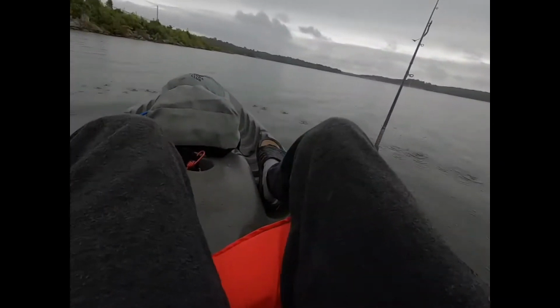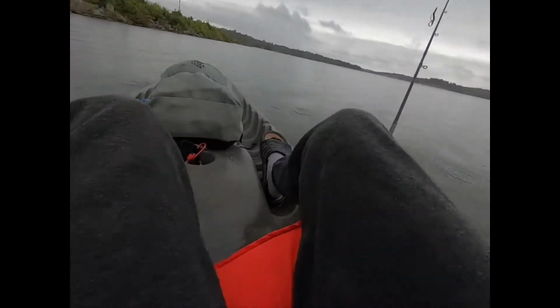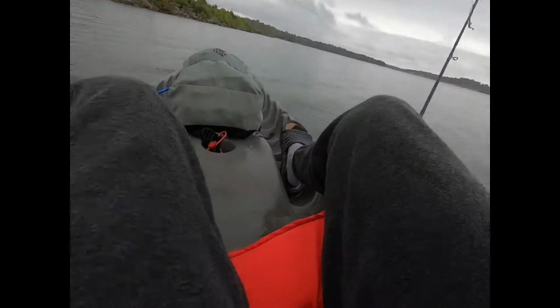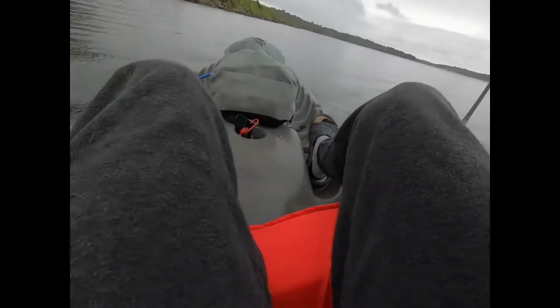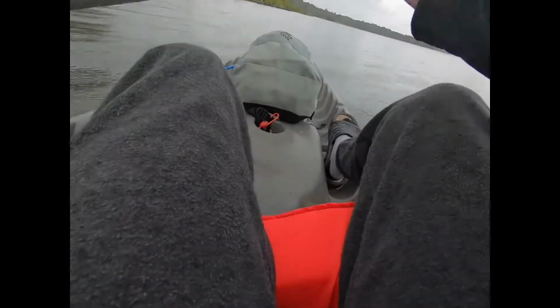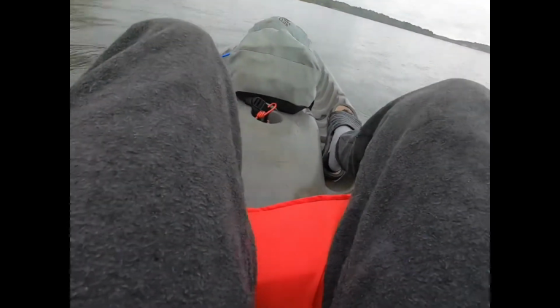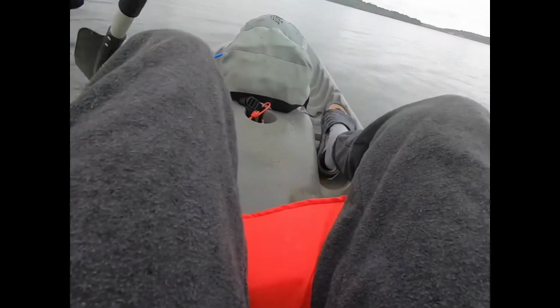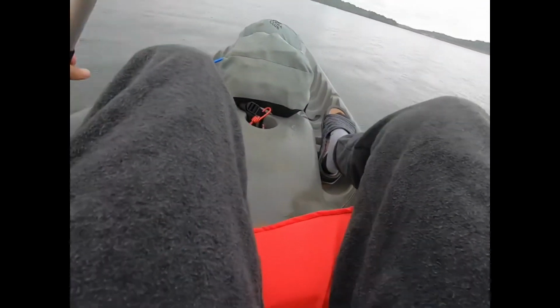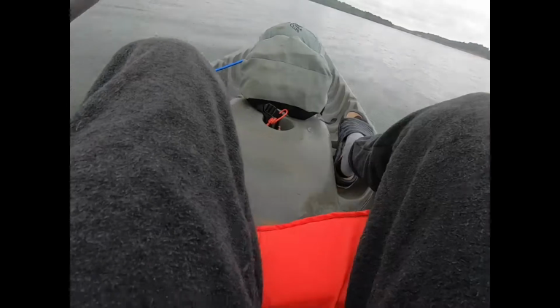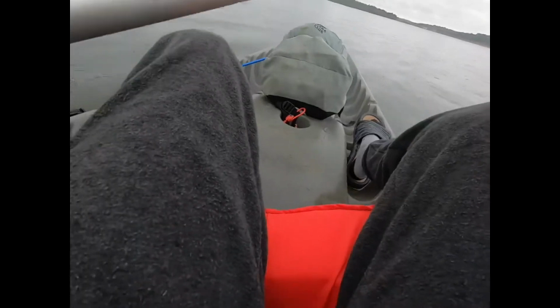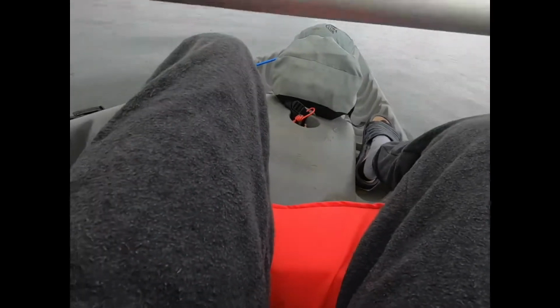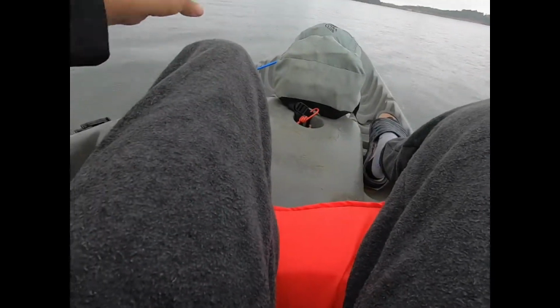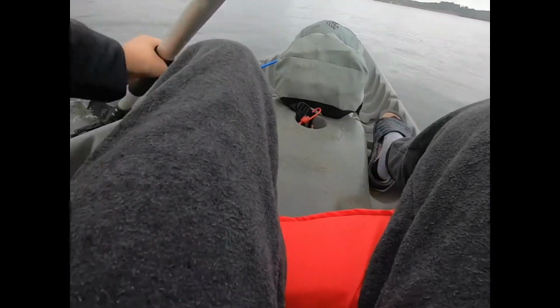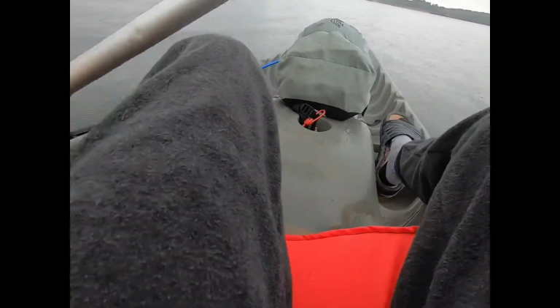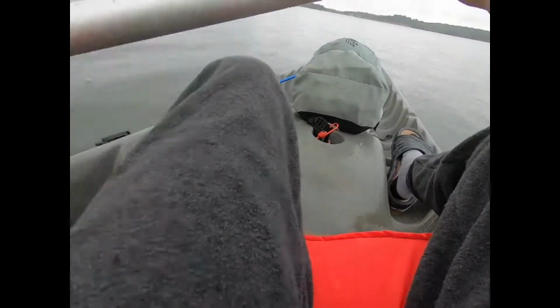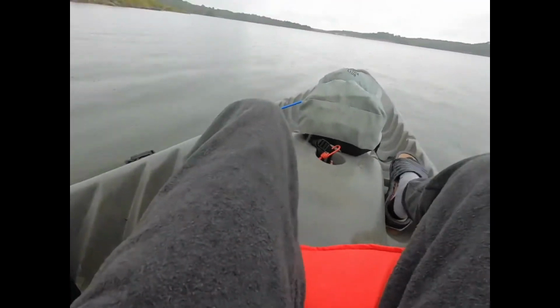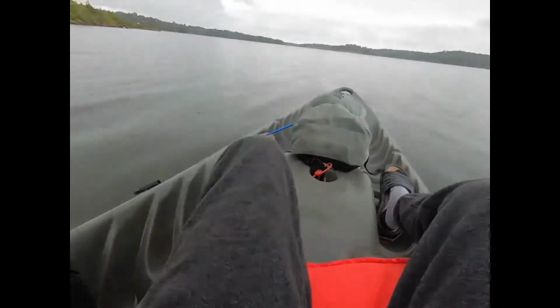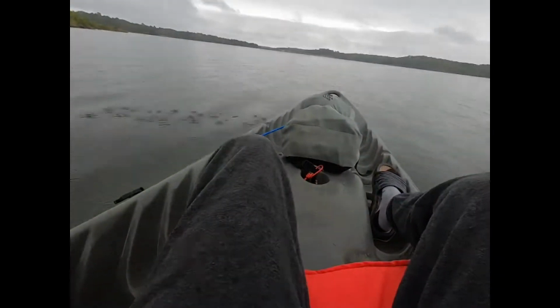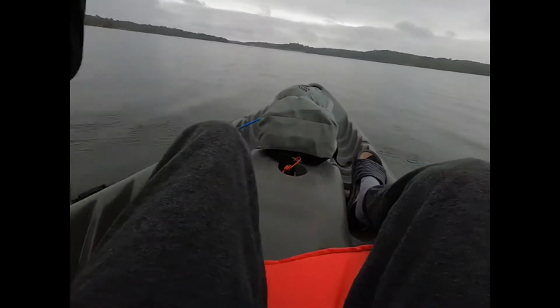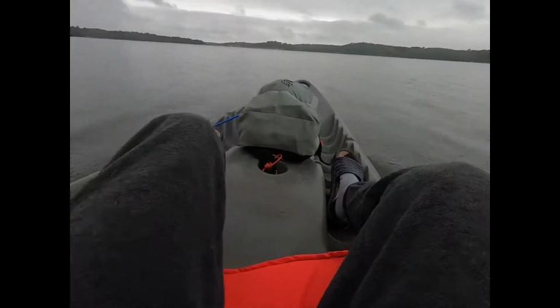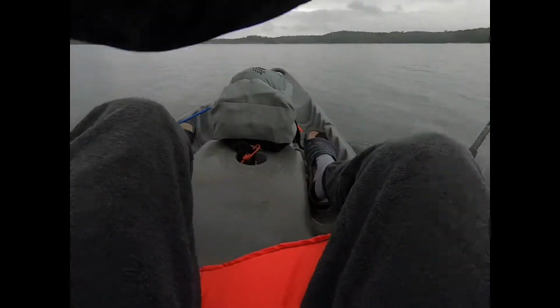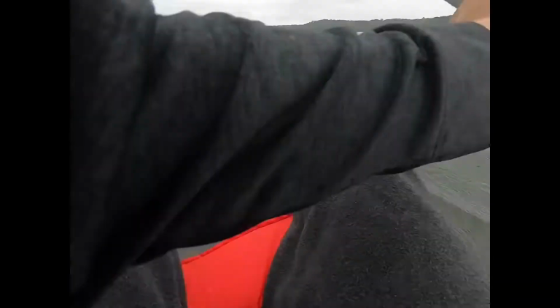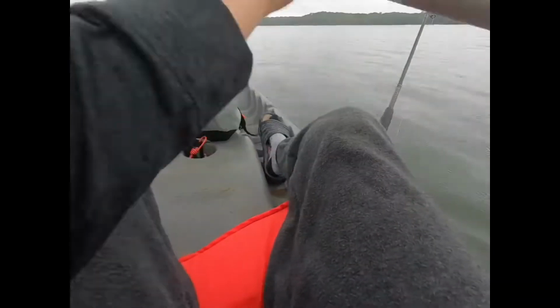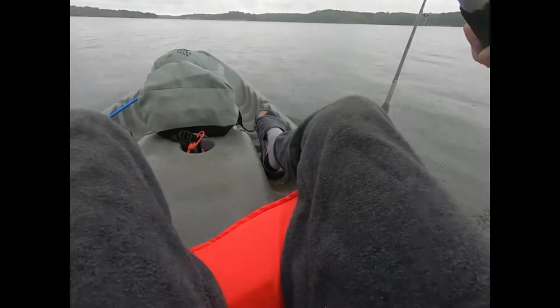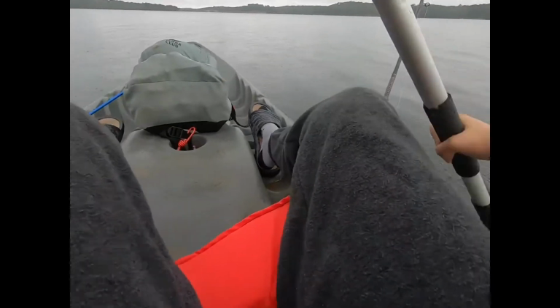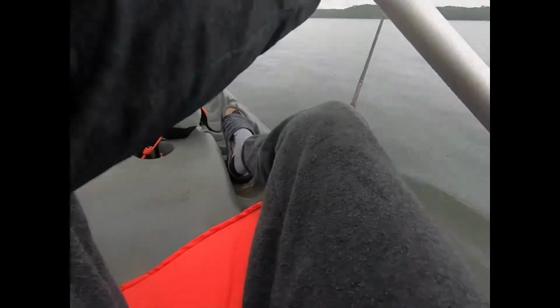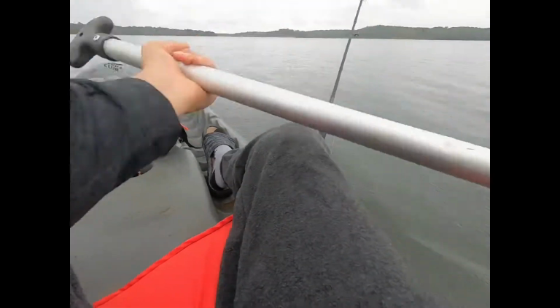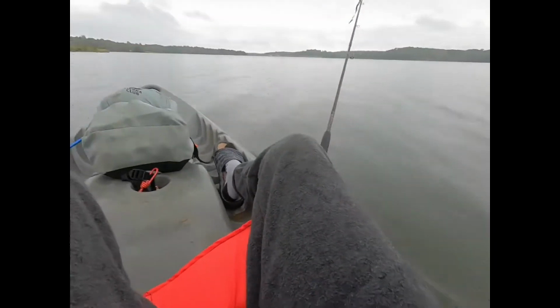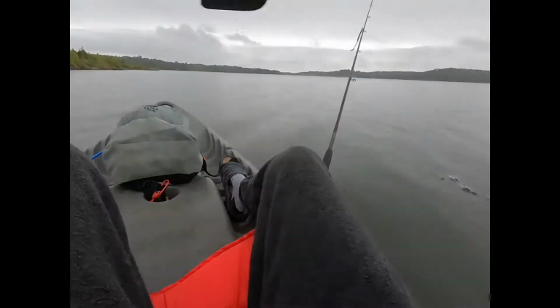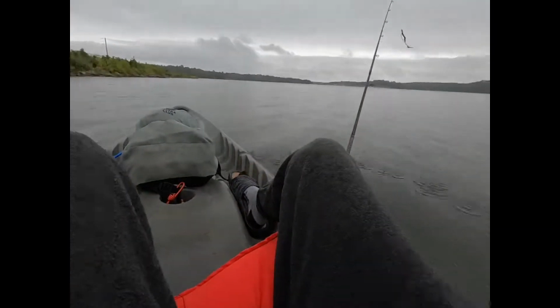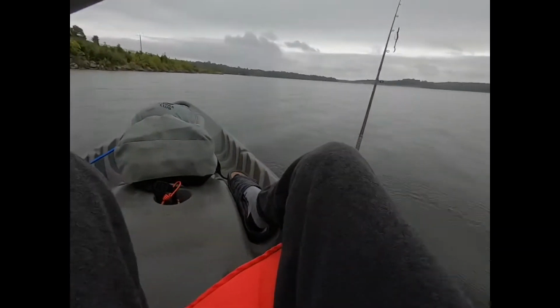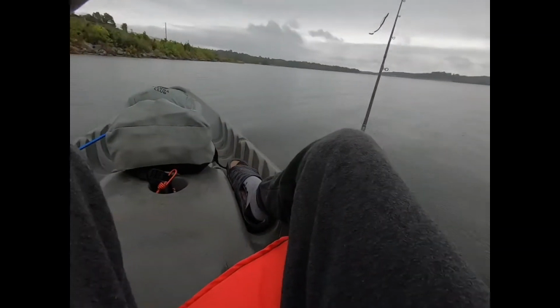After about an hour or so of fishing, the rain and wind started to pick up, so I decided to go home. But before I did, I cast out the jerkbait rod and trolled it behind me as I went, and this happened.